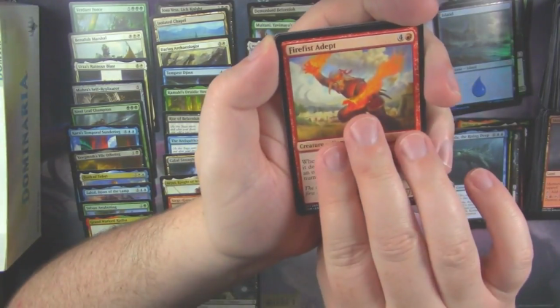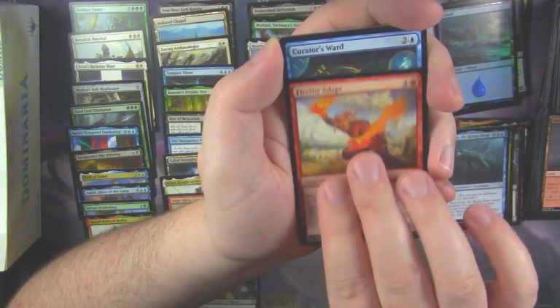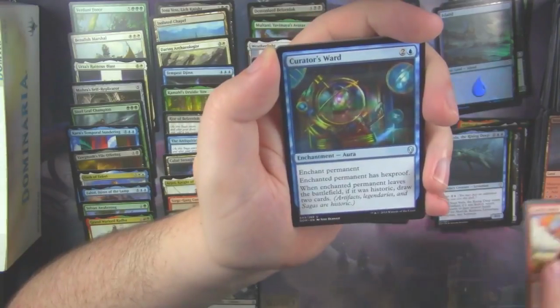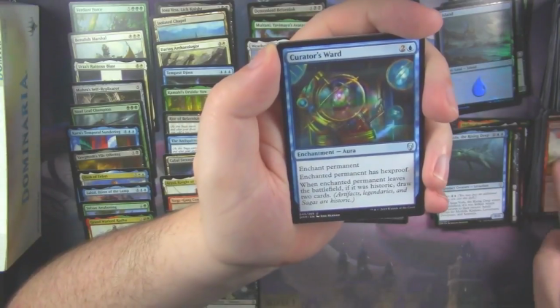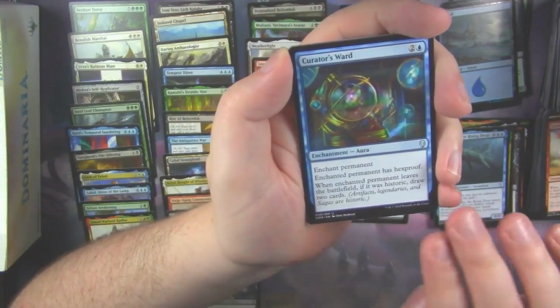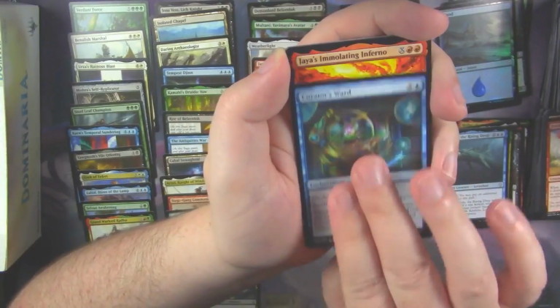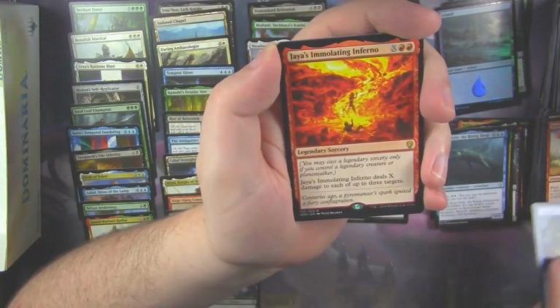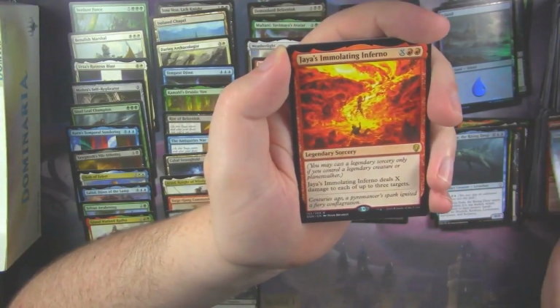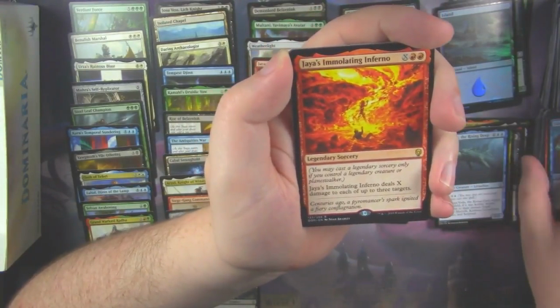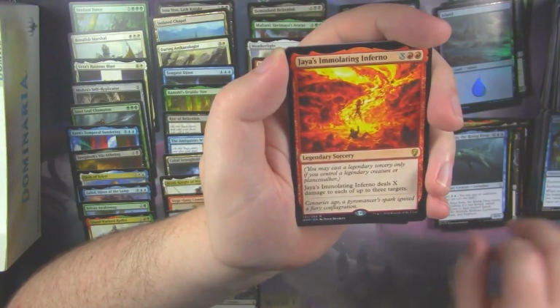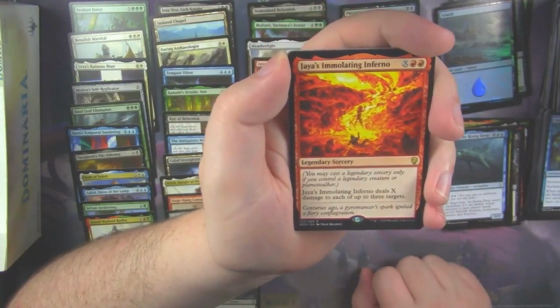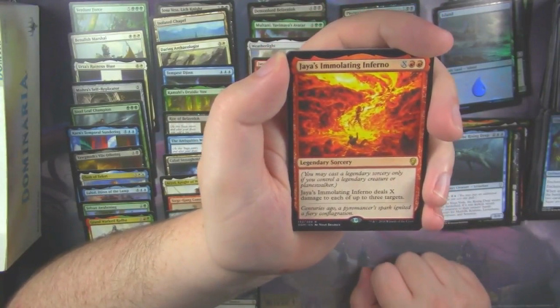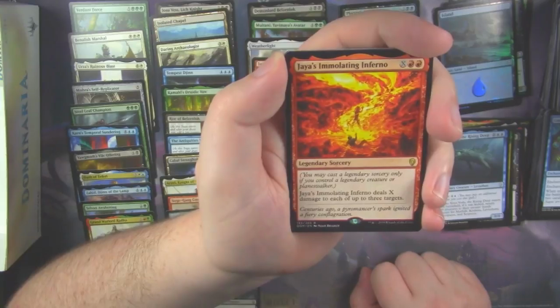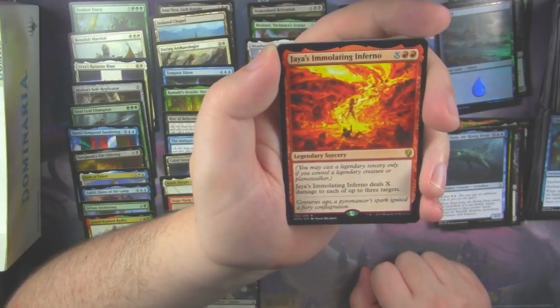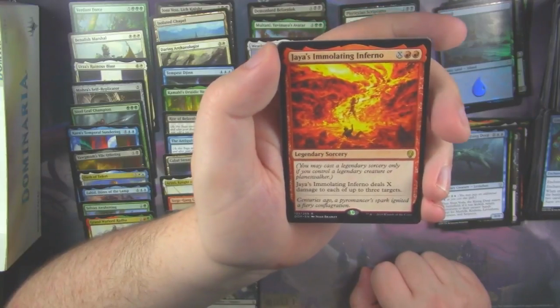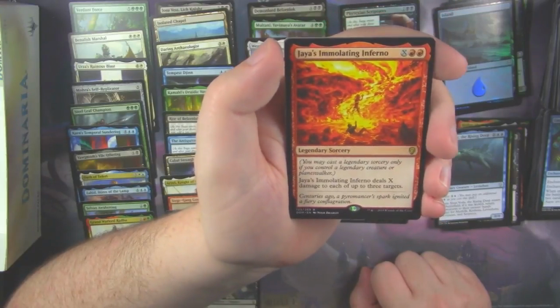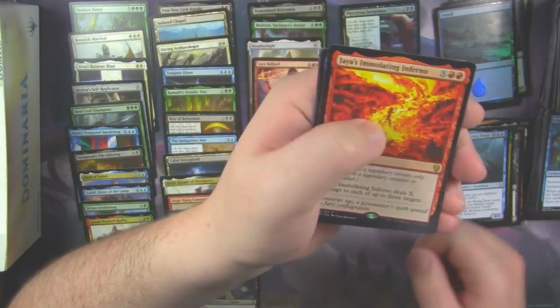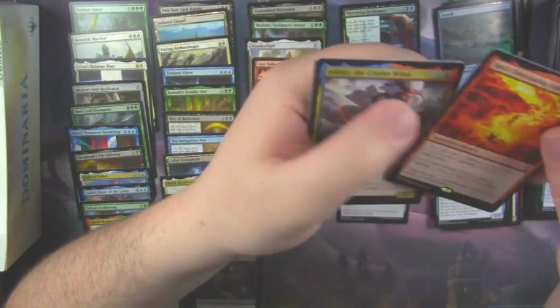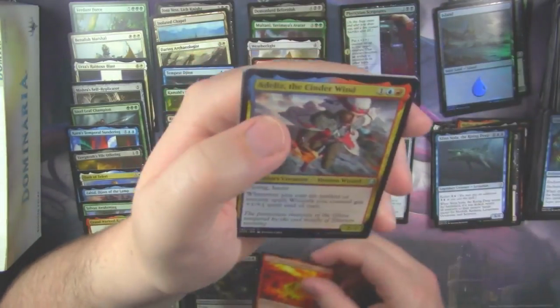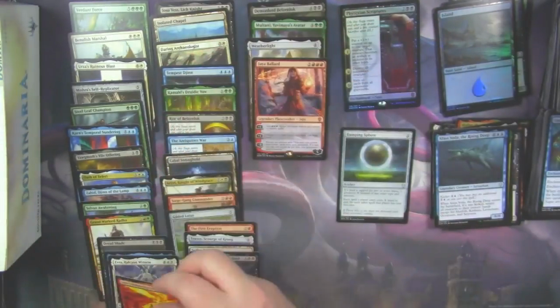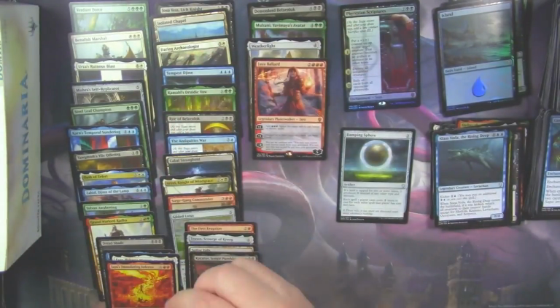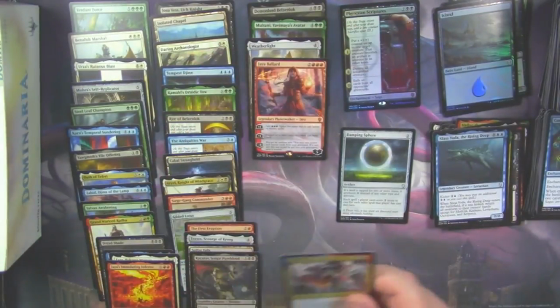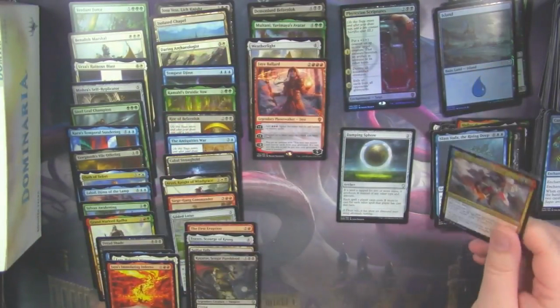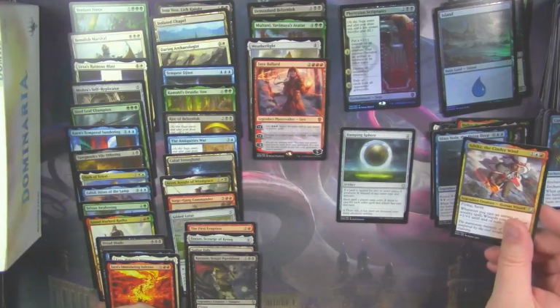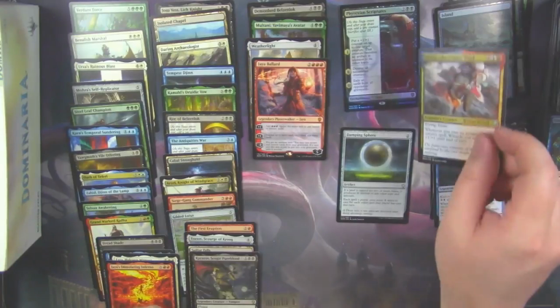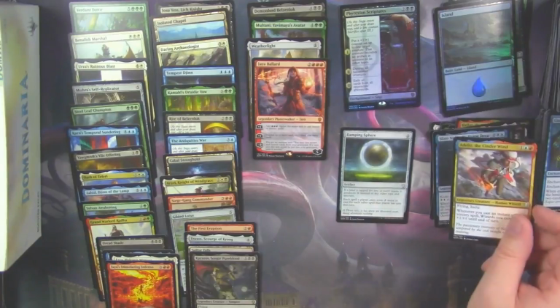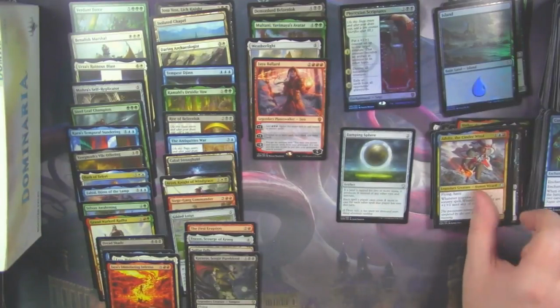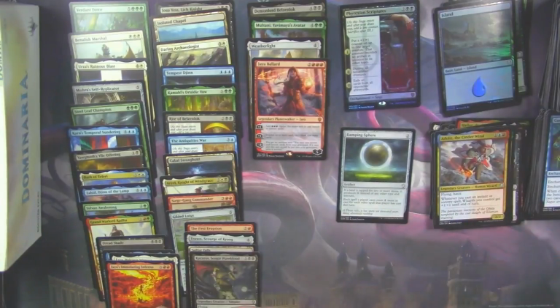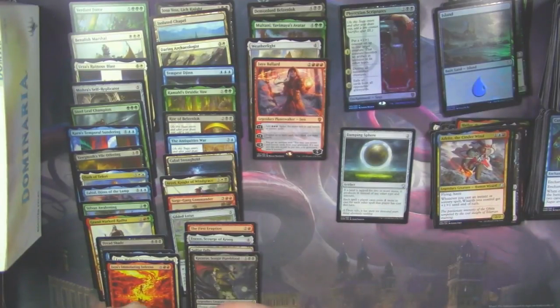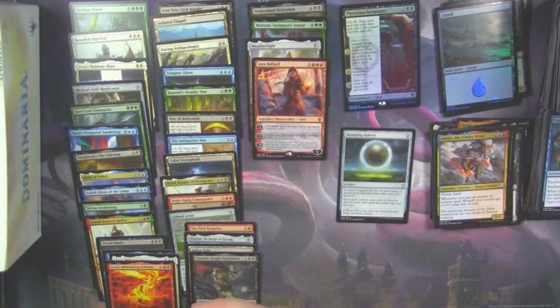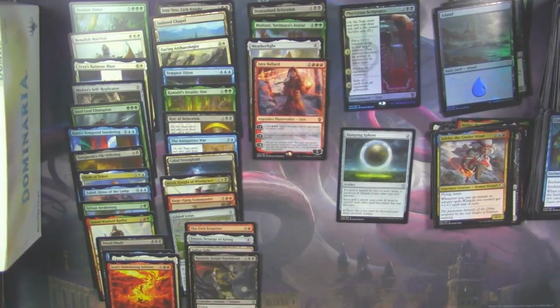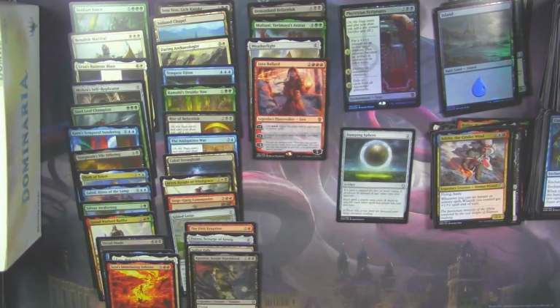Fire Fist Adept. Curator's Ward. Jaya's Immolating Inferno. And Adeliz as our rare.